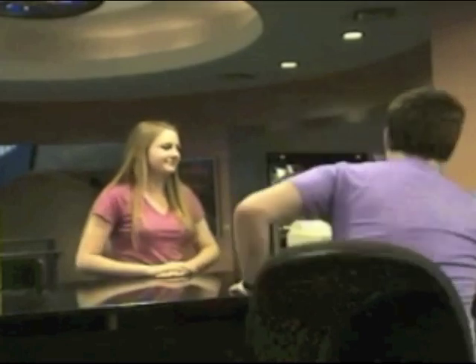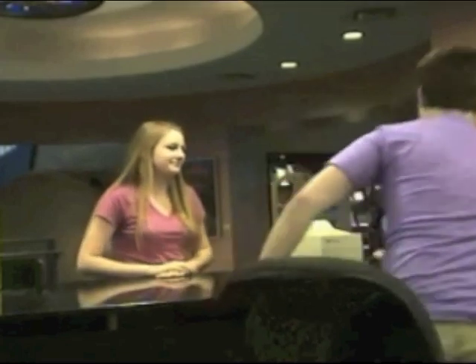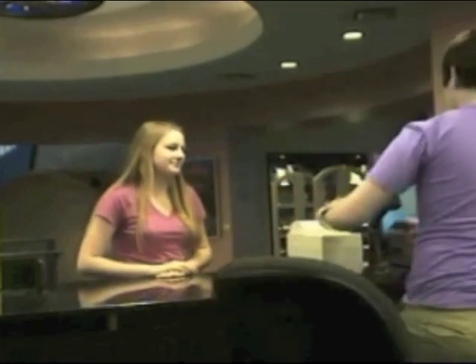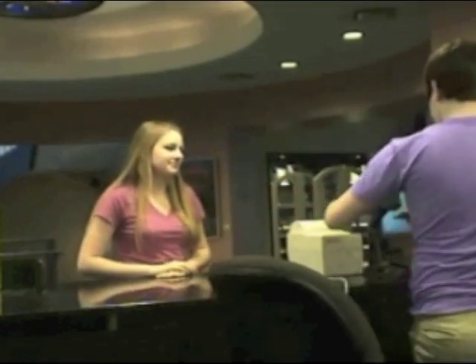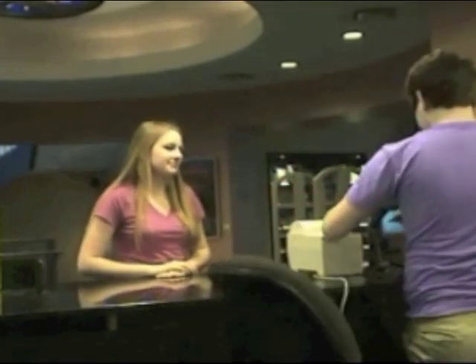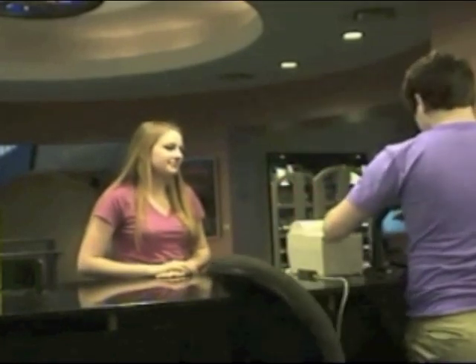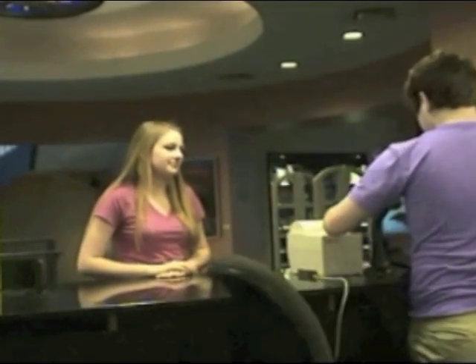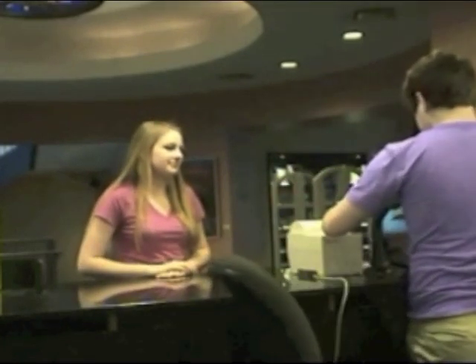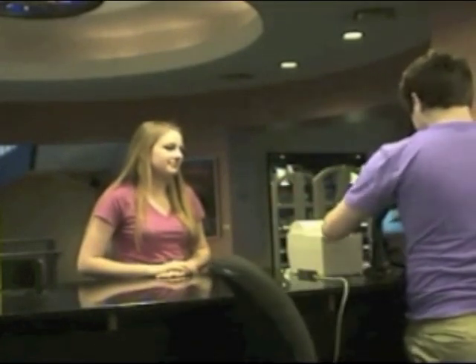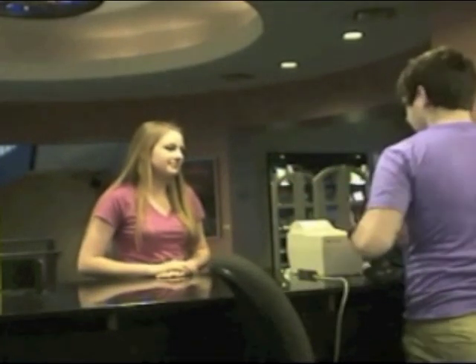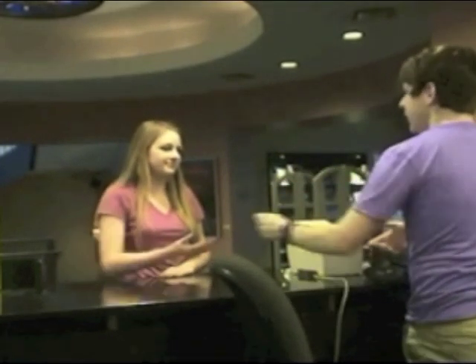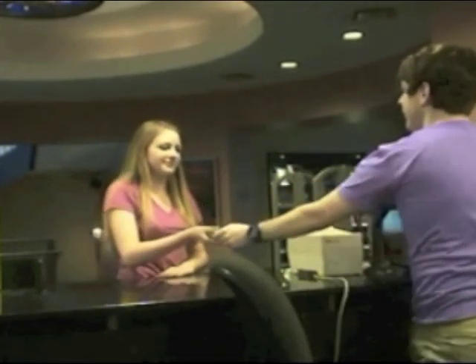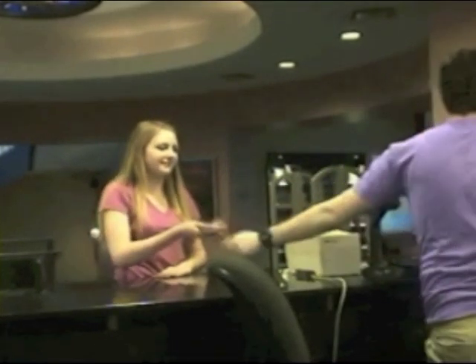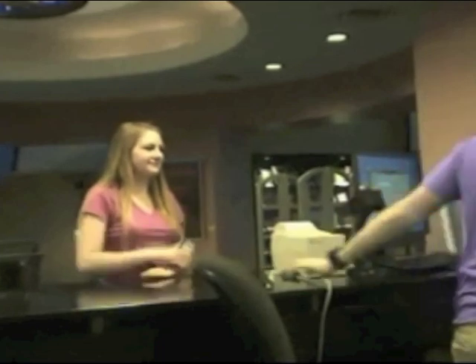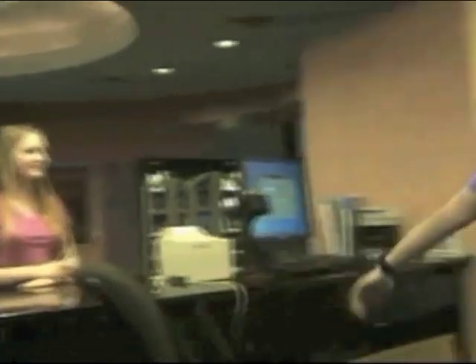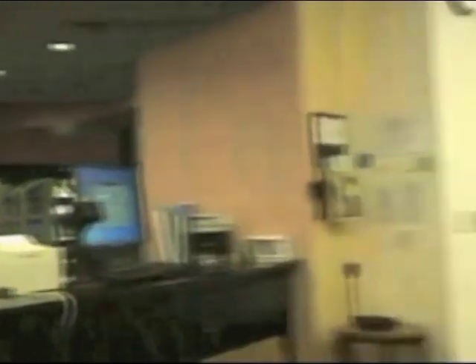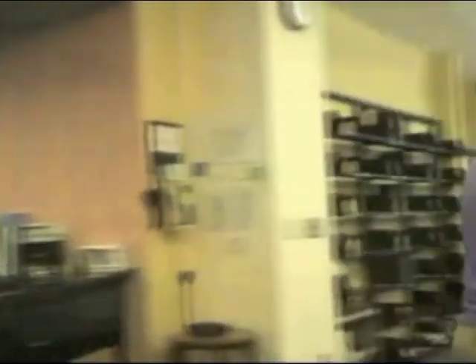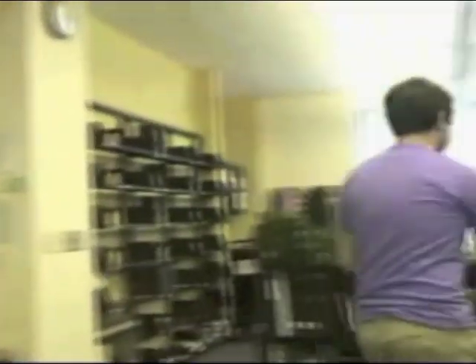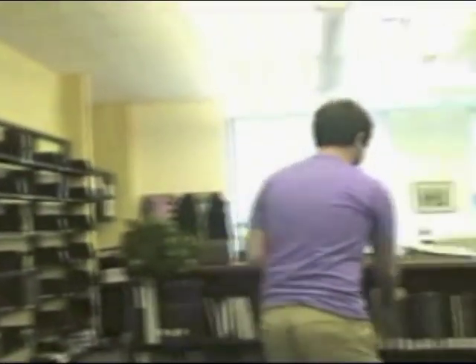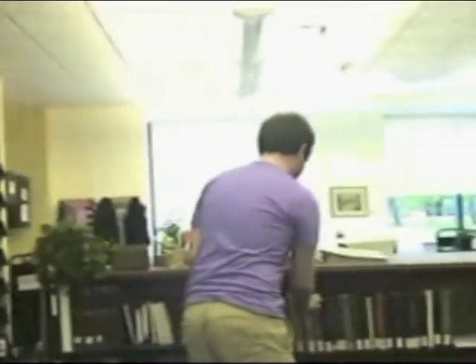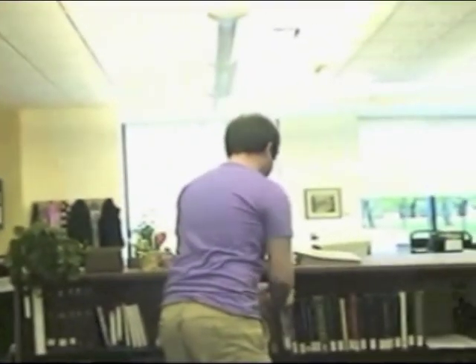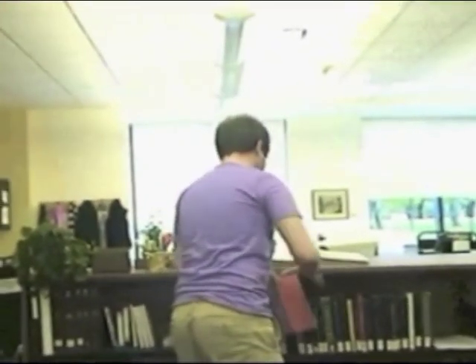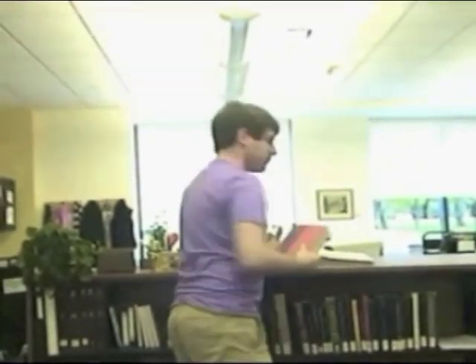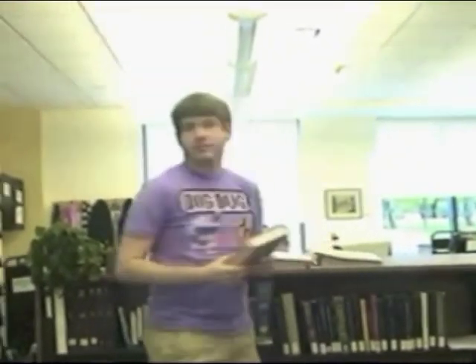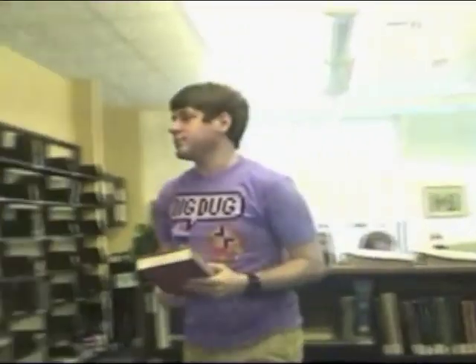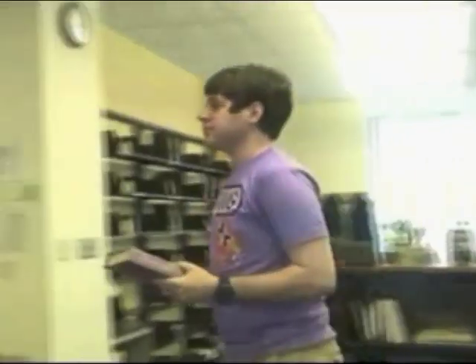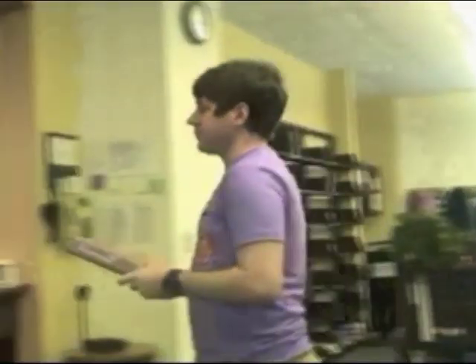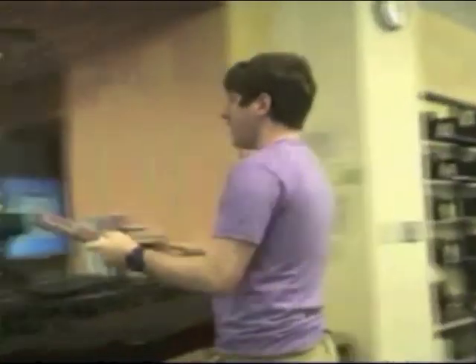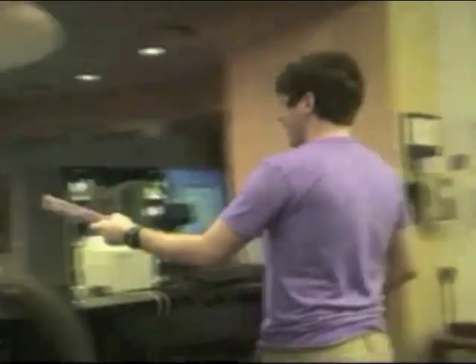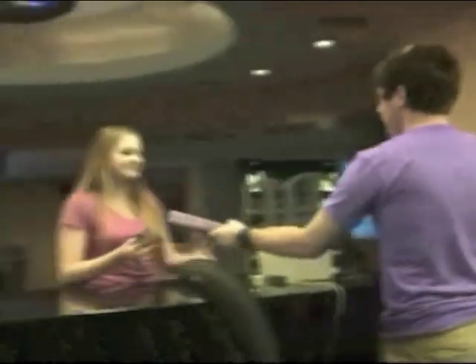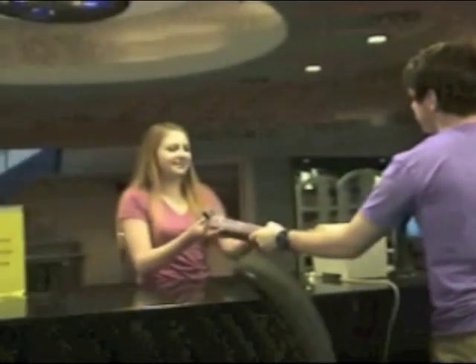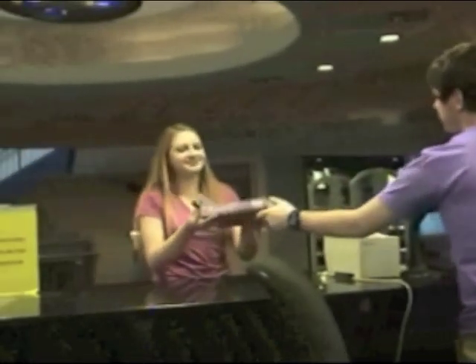Sometimes, professors put books on reserve for their classes. To access these books, go to the circulation desk. You are allowed to check out these books for two hours, and they cannot leave the library.